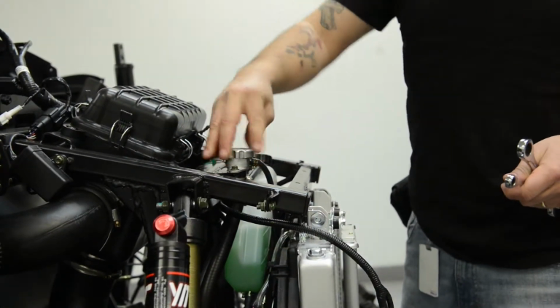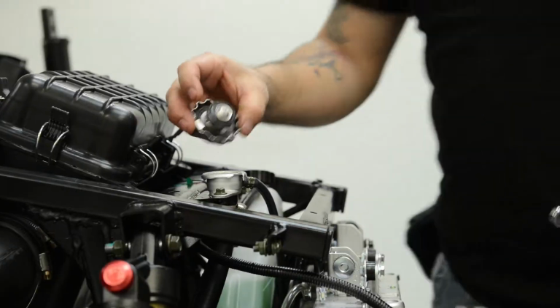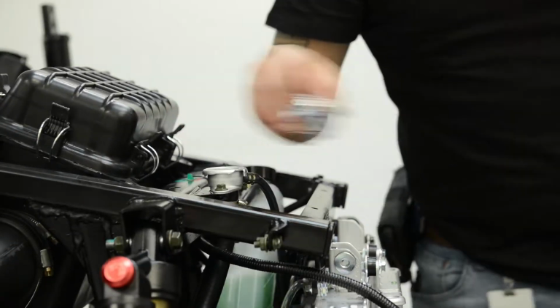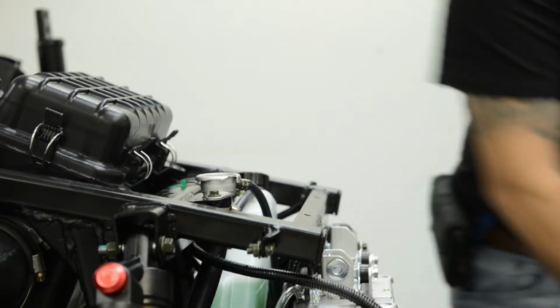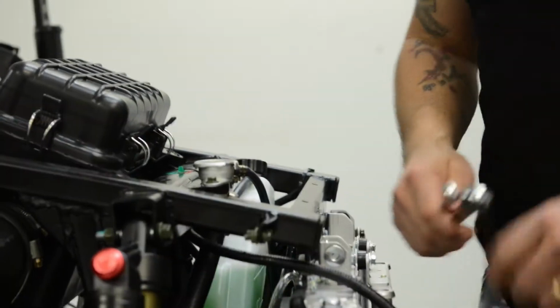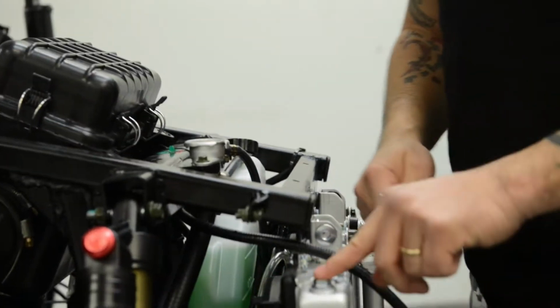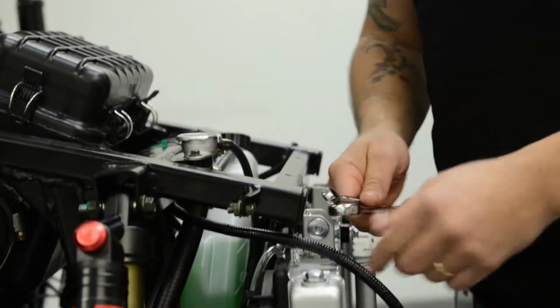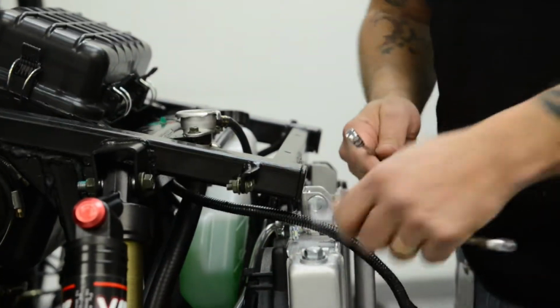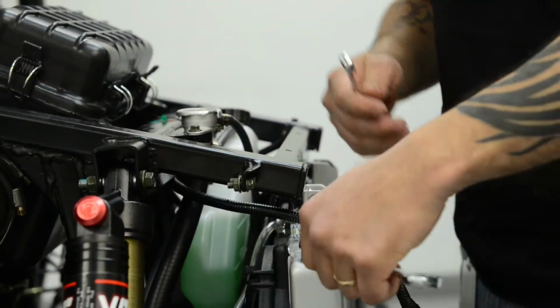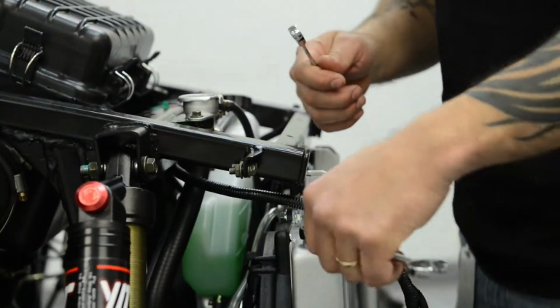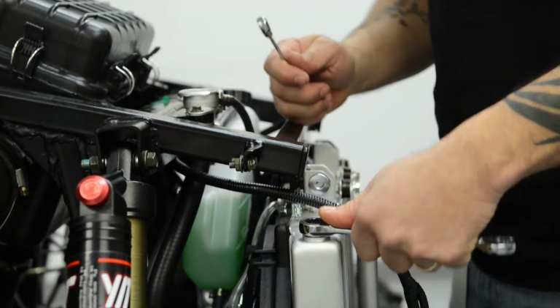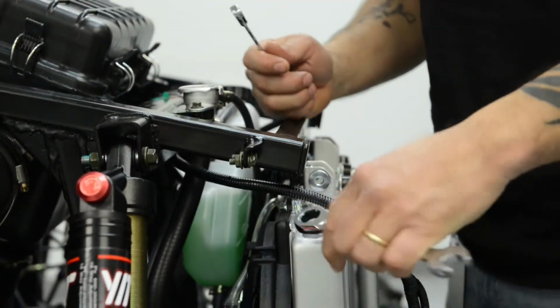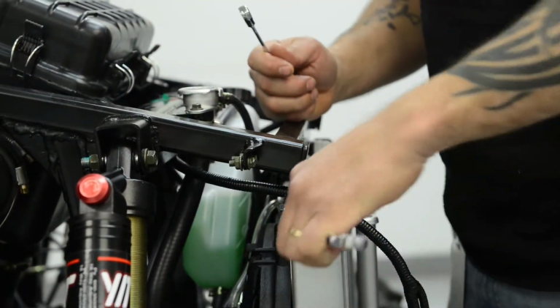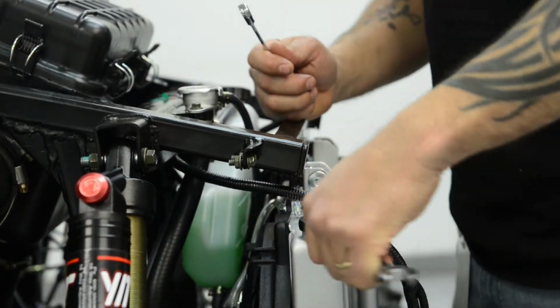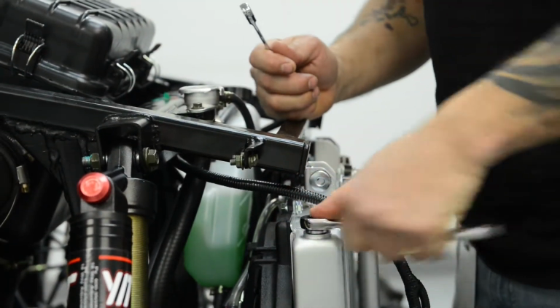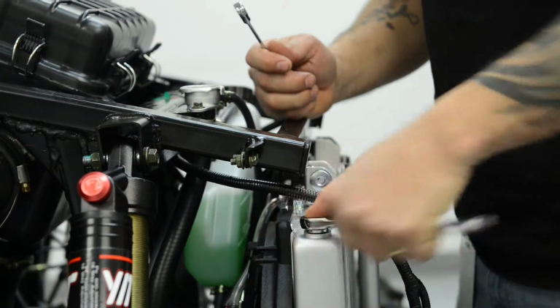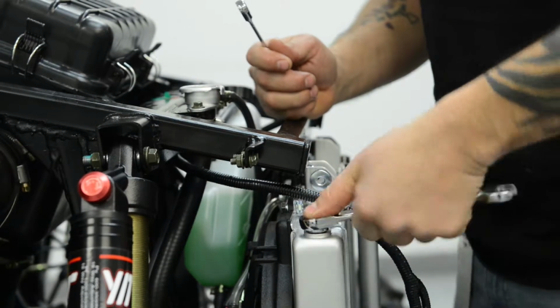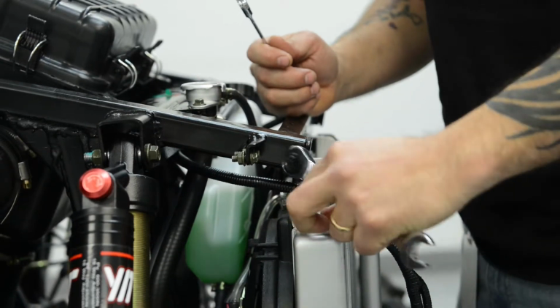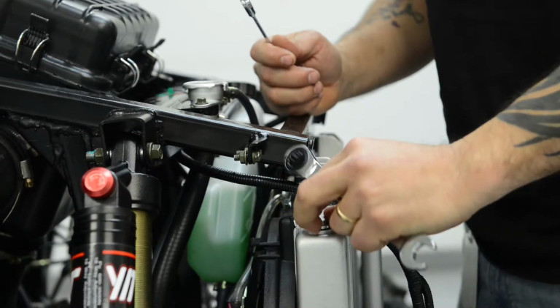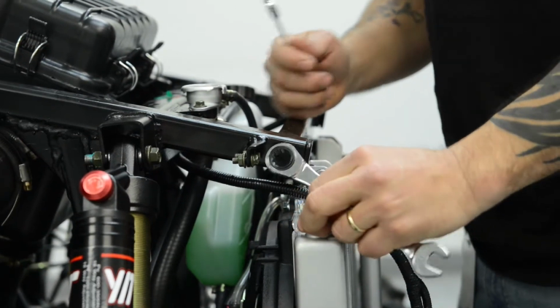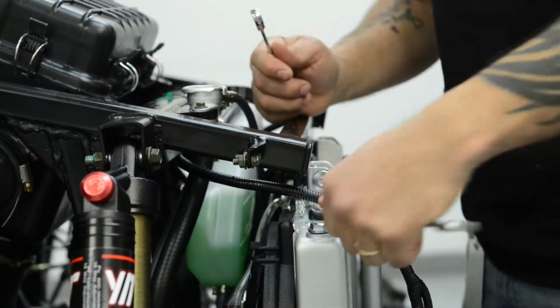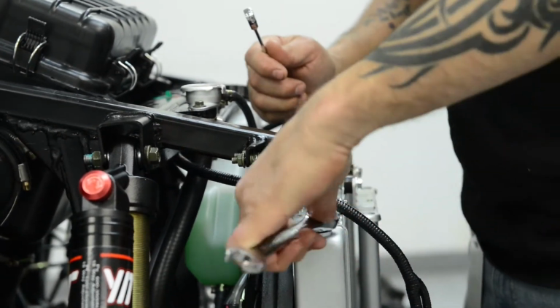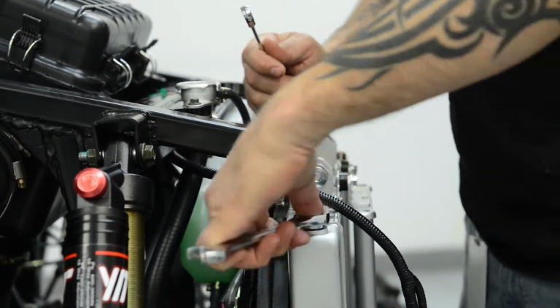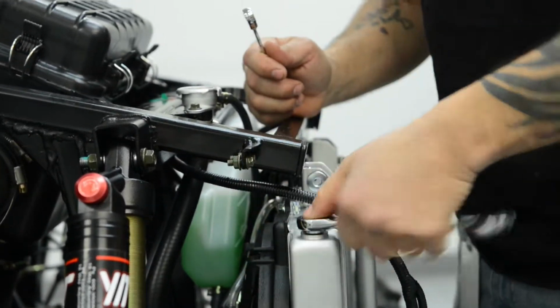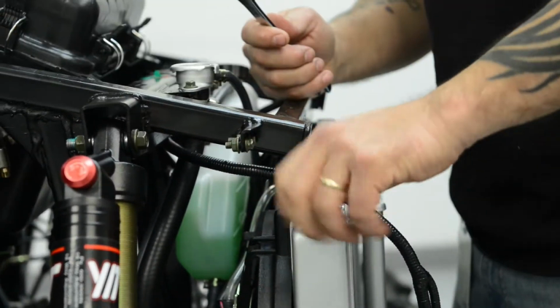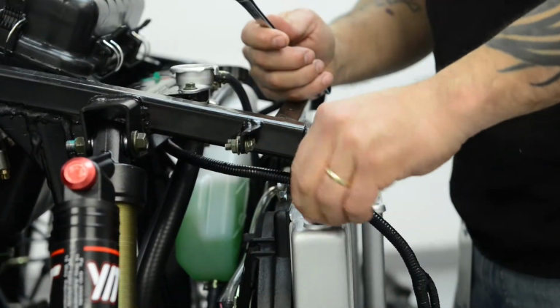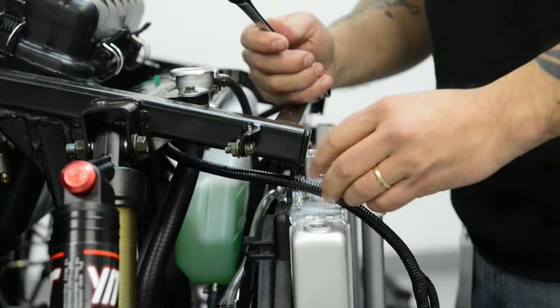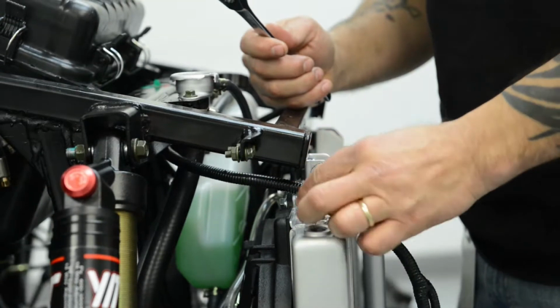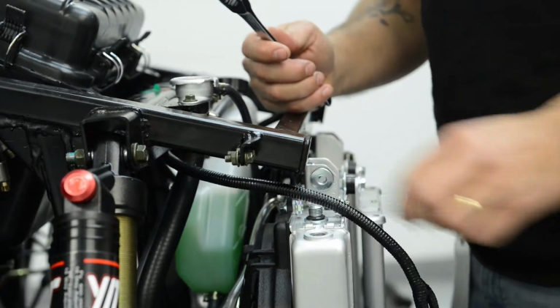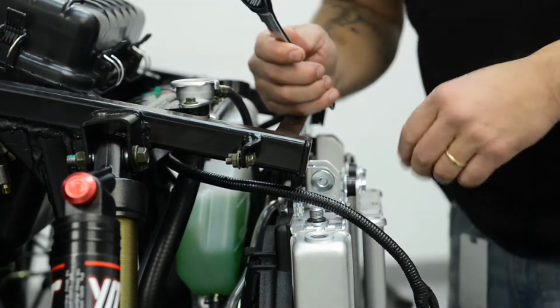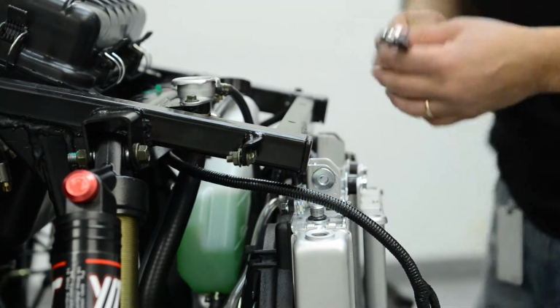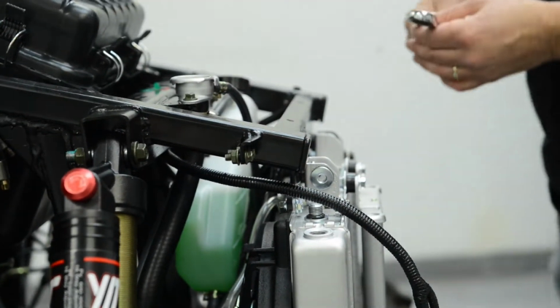Next, move to the radiator and locate the air bleeder bolt on the top of the radiator. You can access it from the passenger side behind the headlight assembly, above the passenger wheel. Use a 14 millimeter wrench to completely remove the bolt.